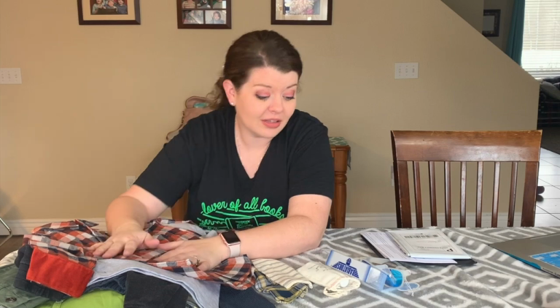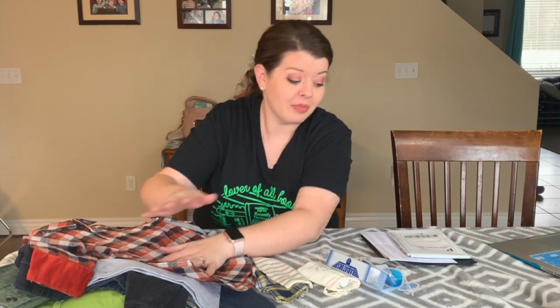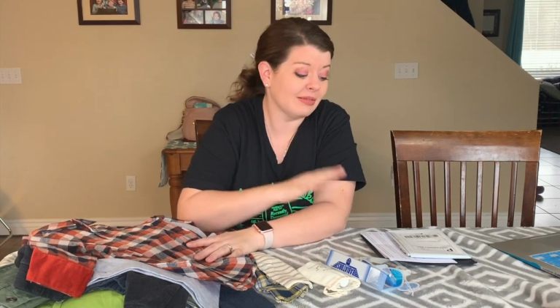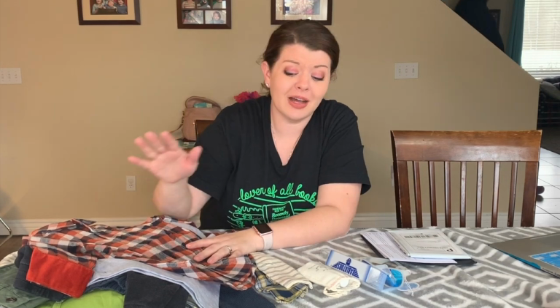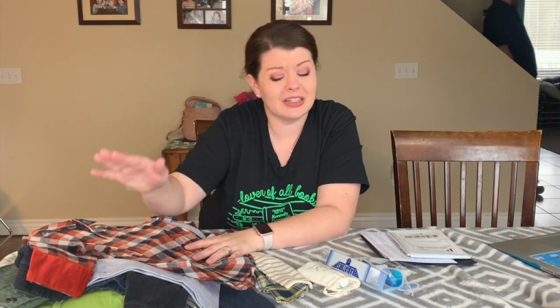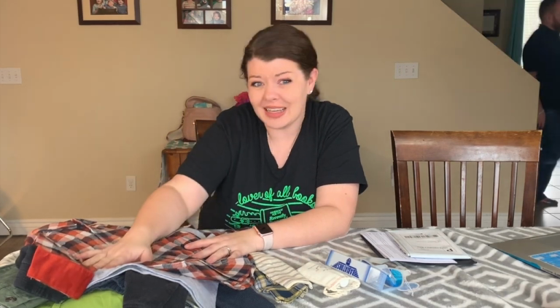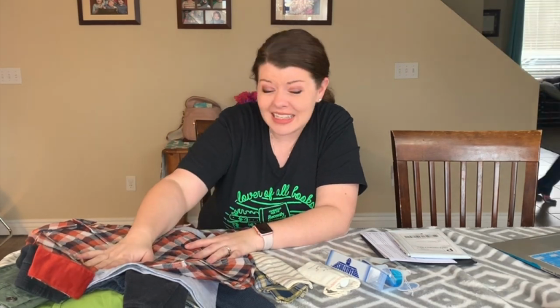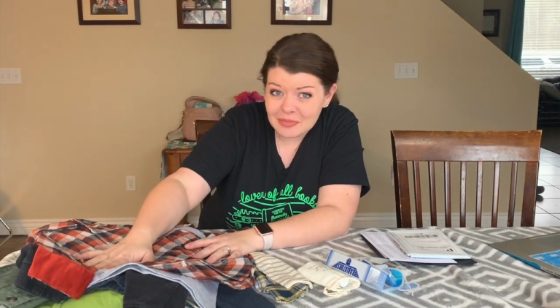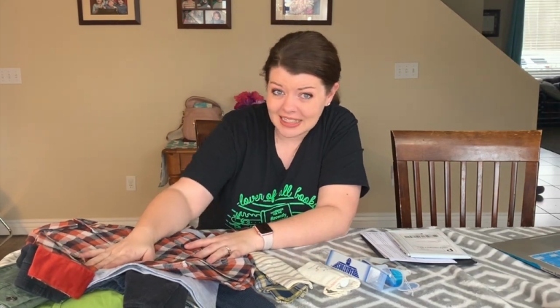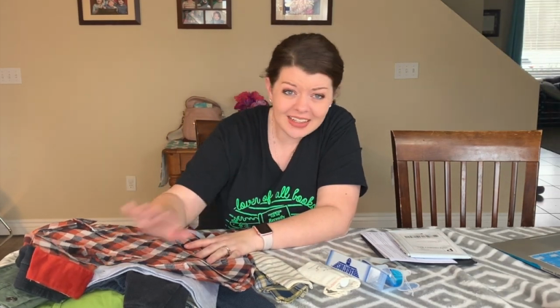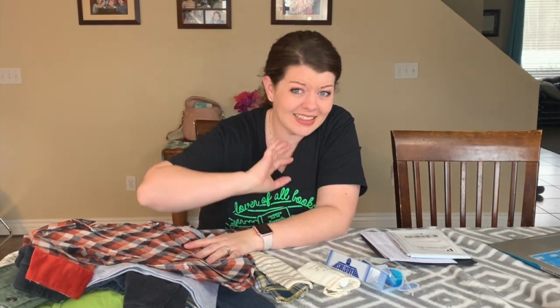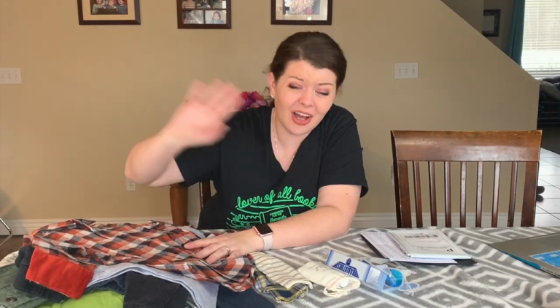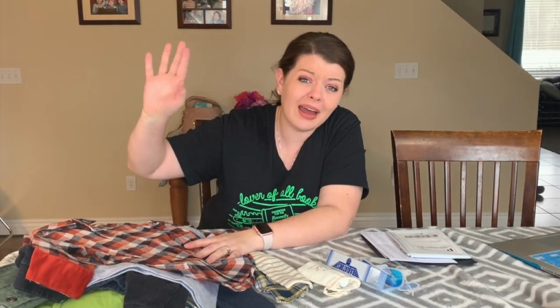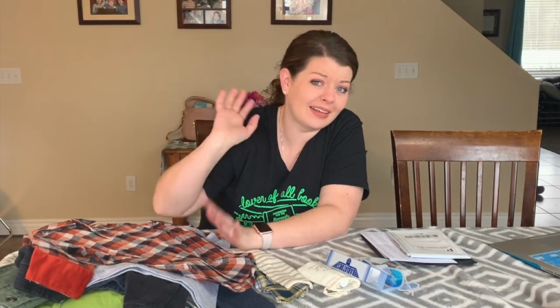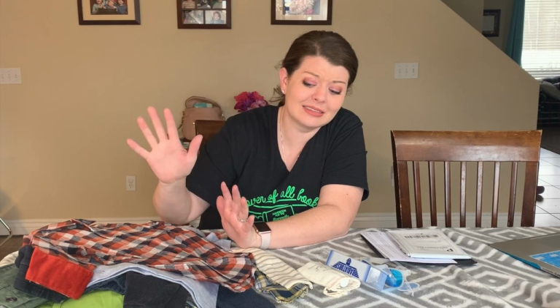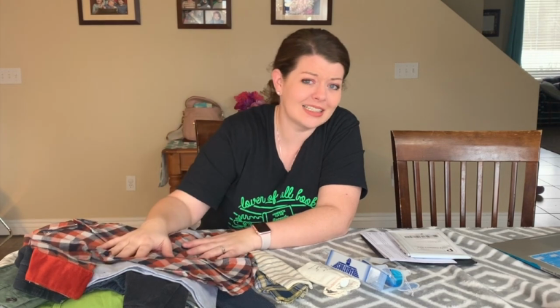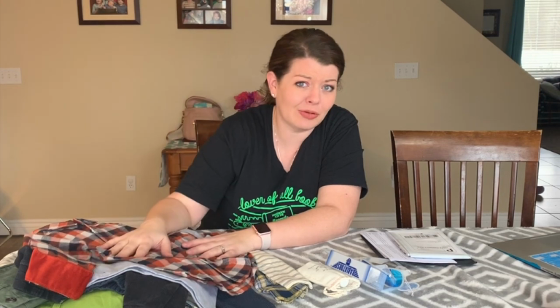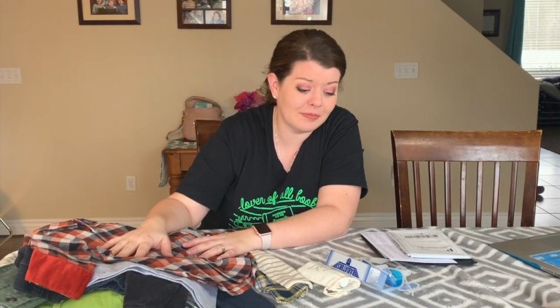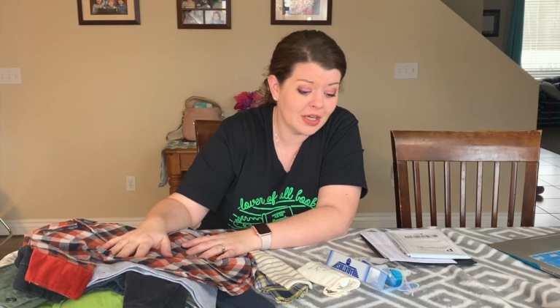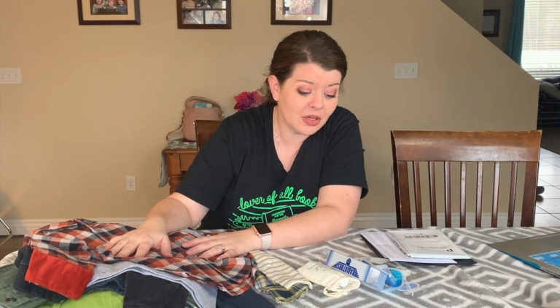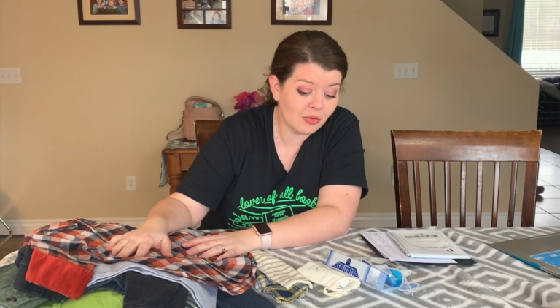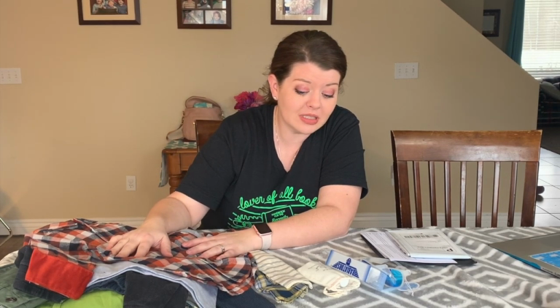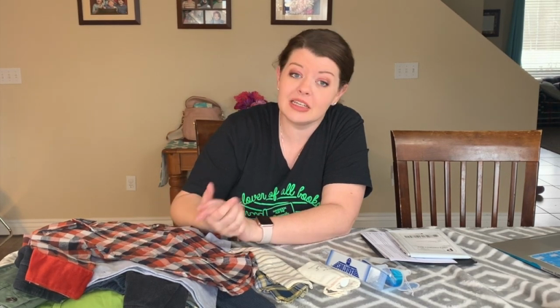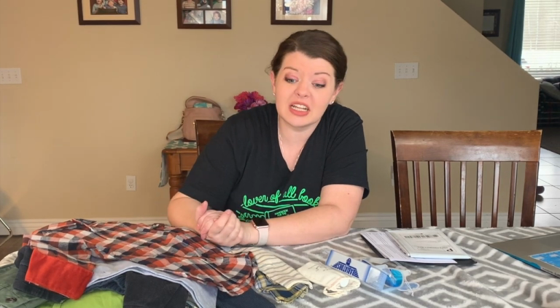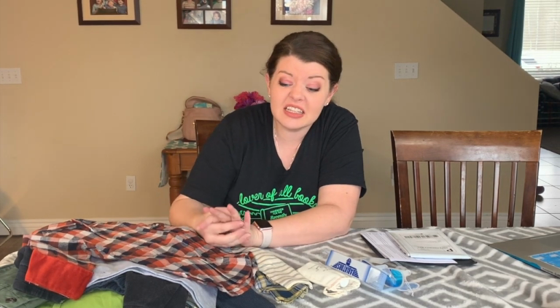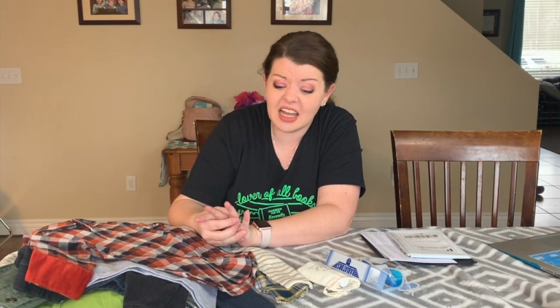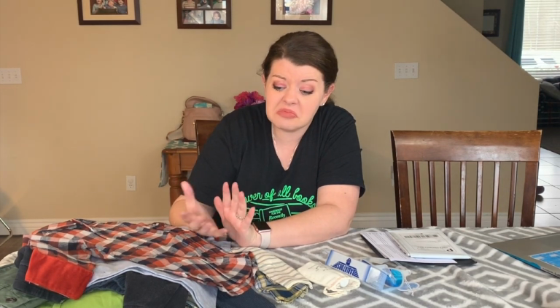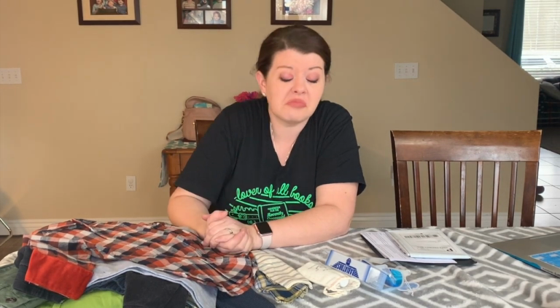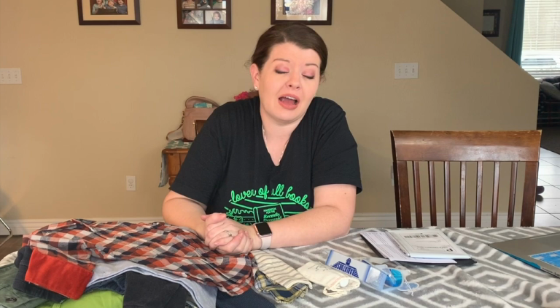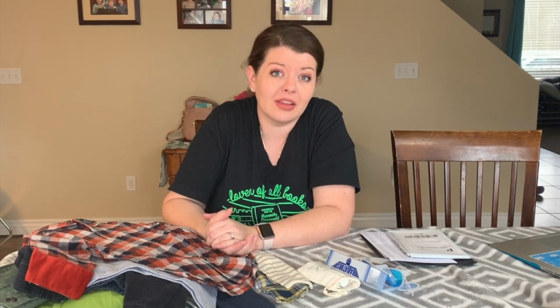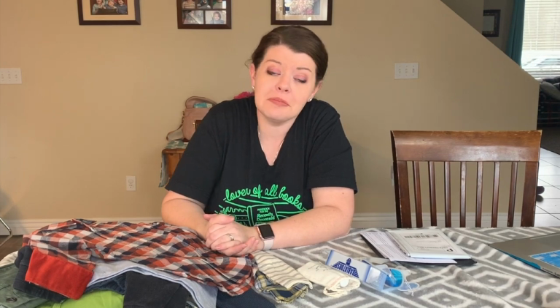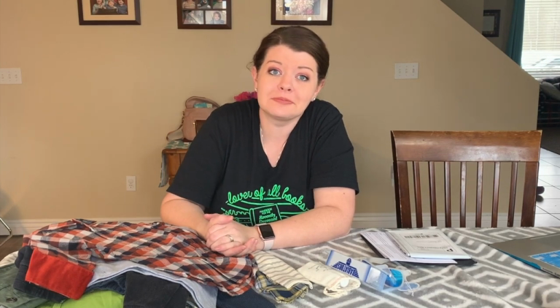The fabulous thing about this box is if I don't end up liking any of it, I can send it all back and it's not even a worry. So we'll see what he thinks and how they look on him — we'll see you next time.